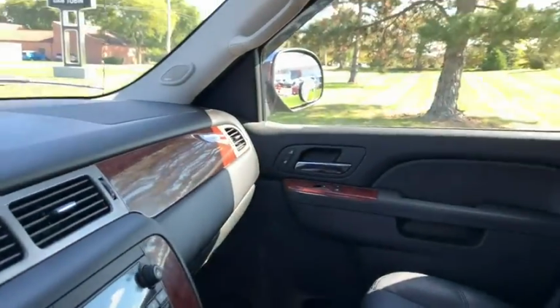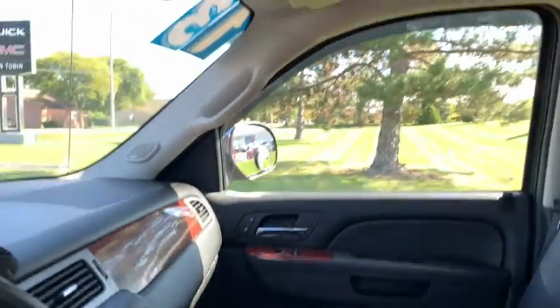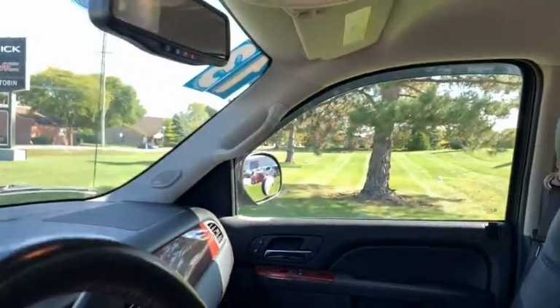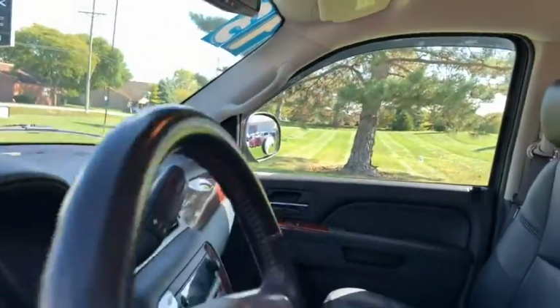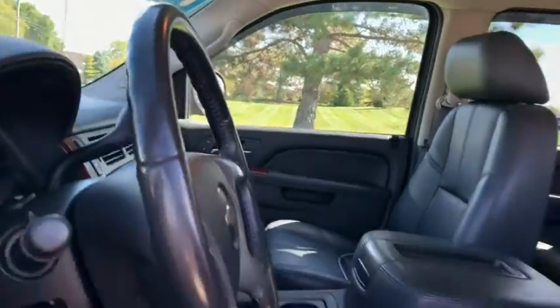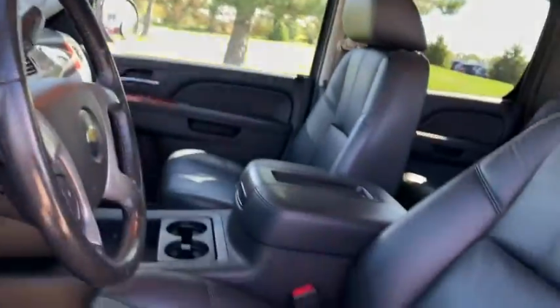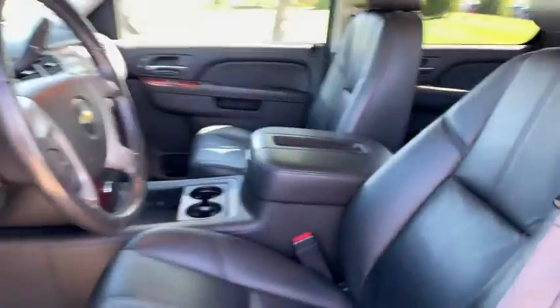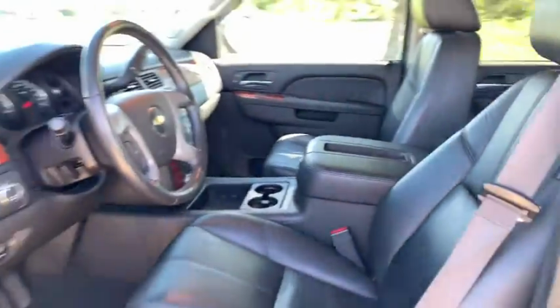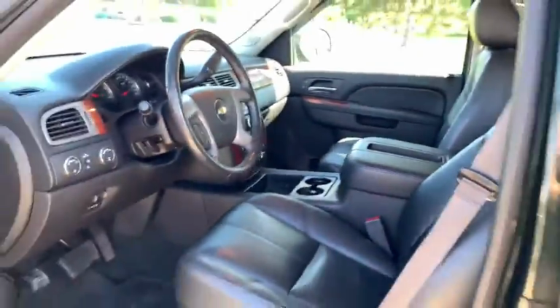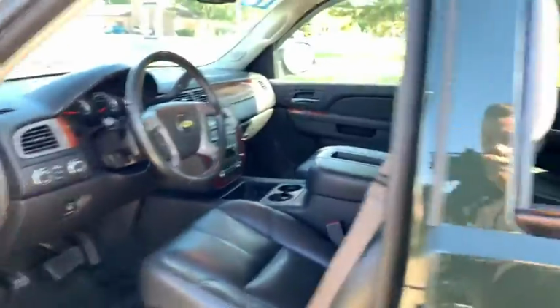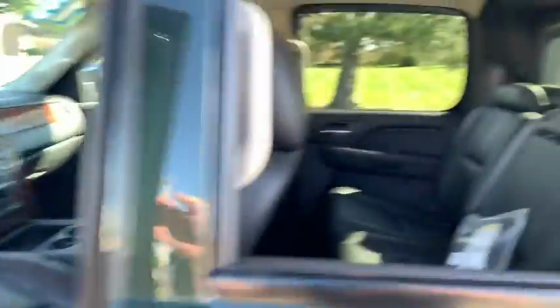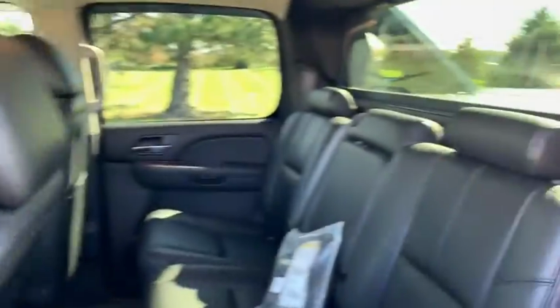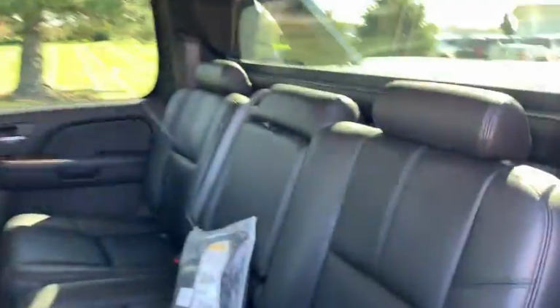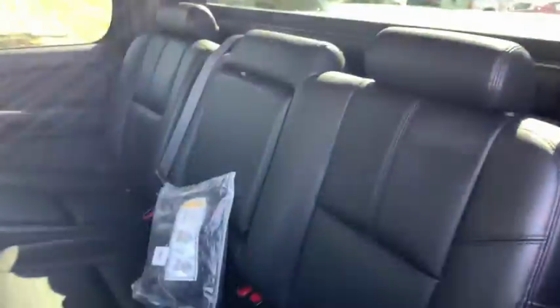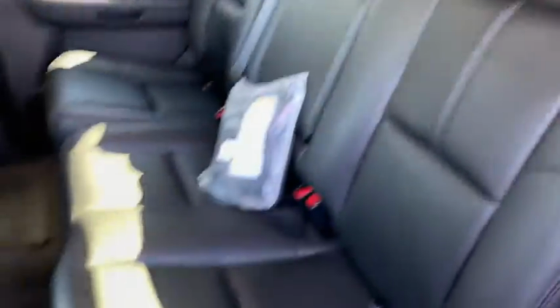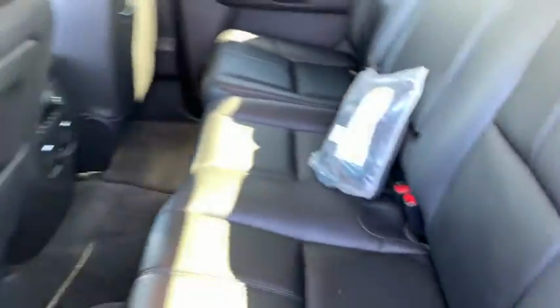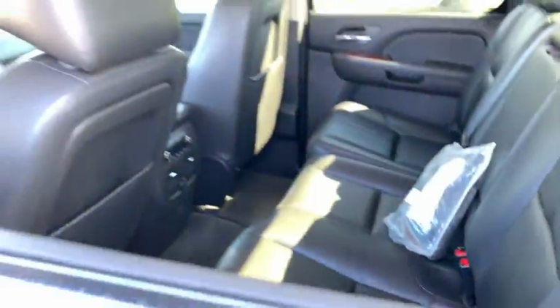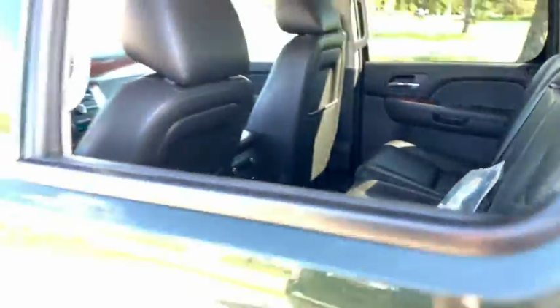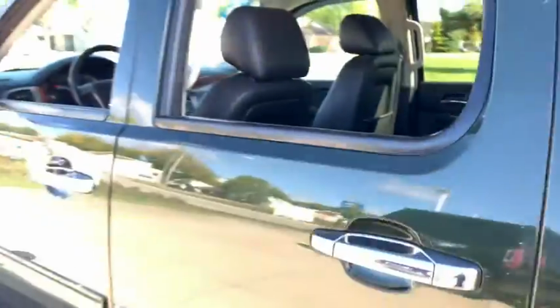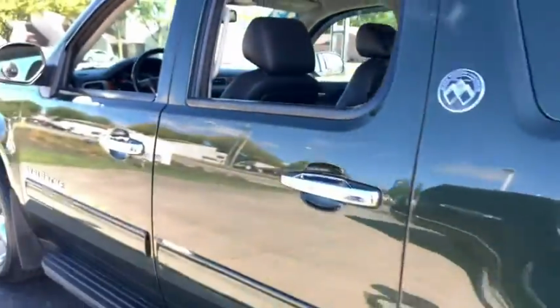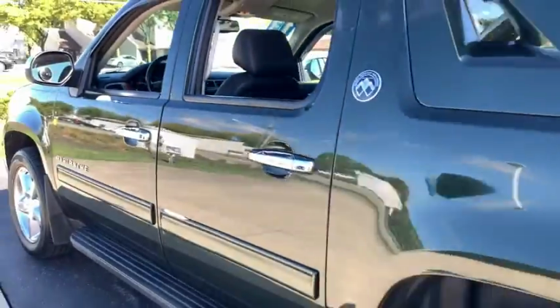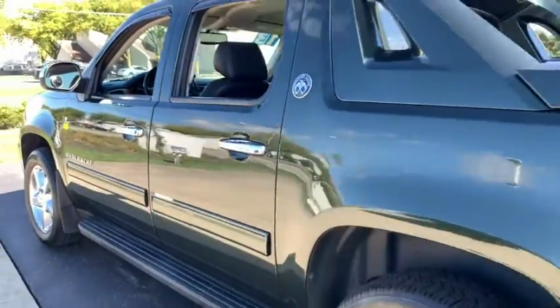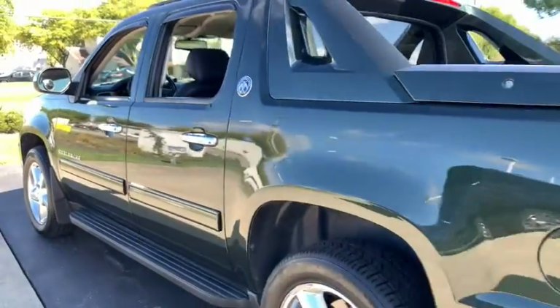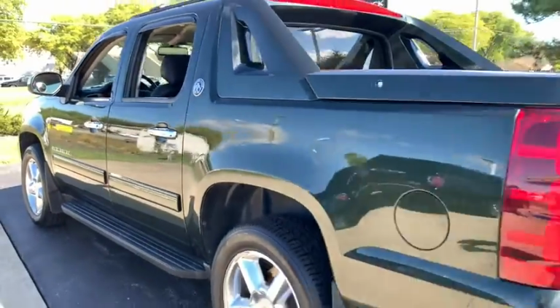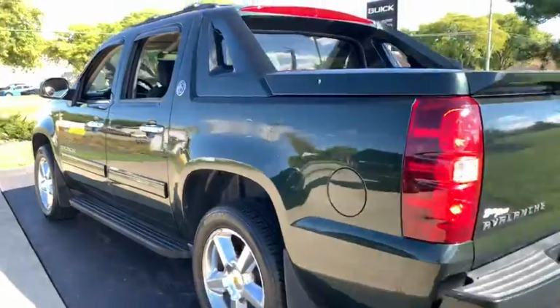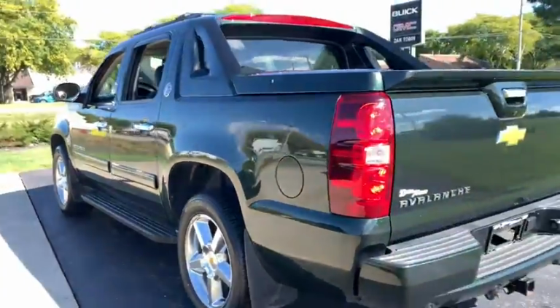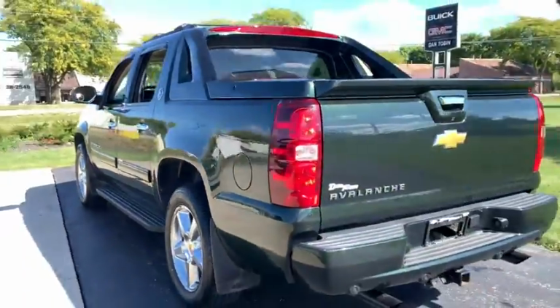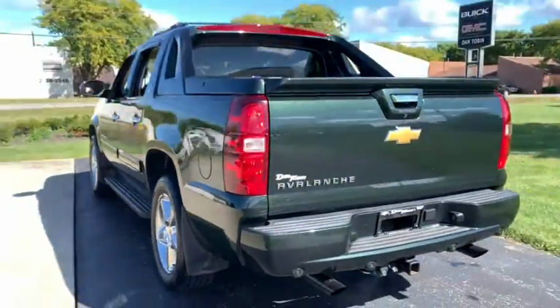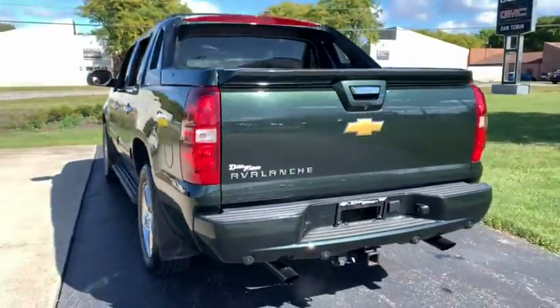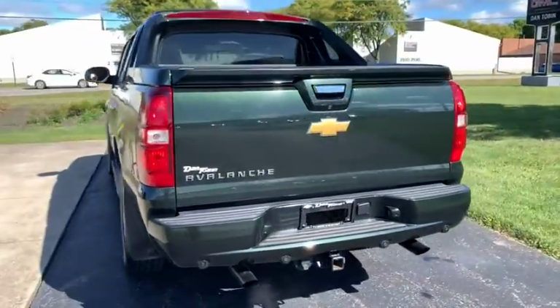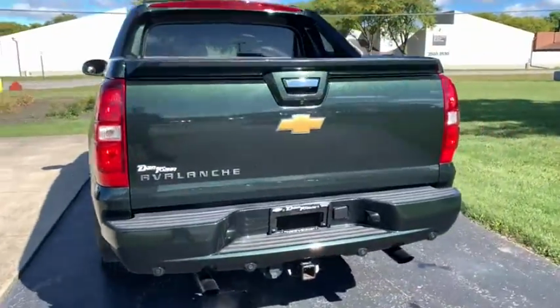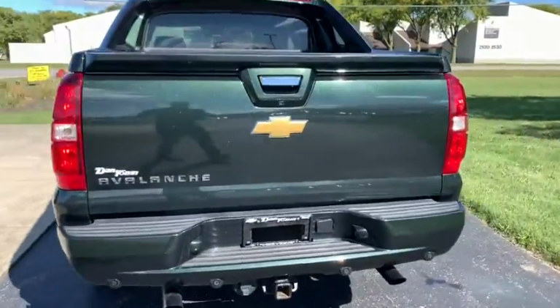Heated front seats, compass, power windows, rear window defroster, driver and front passenger heated seats, security system, remote keyless entry, and brake assist.